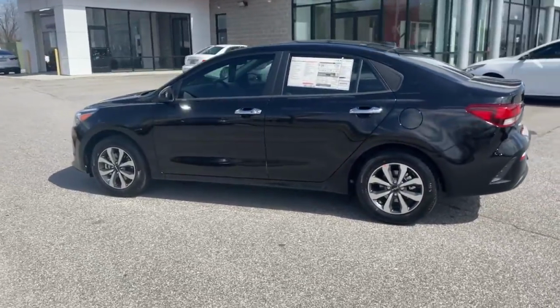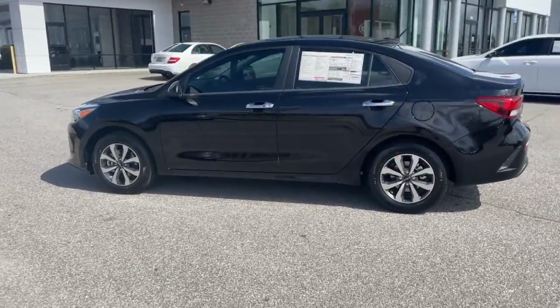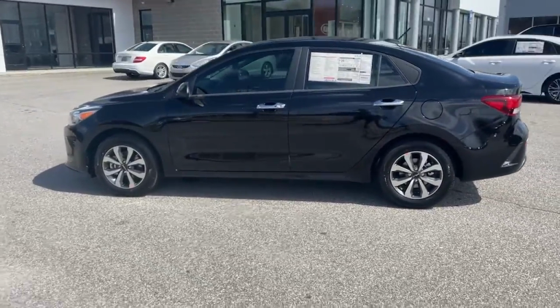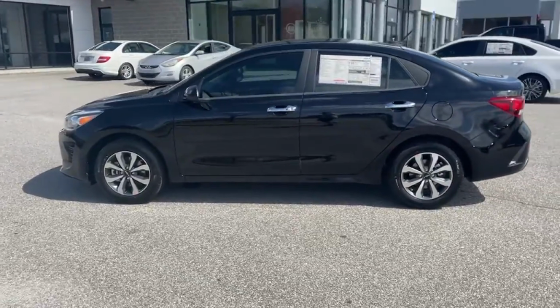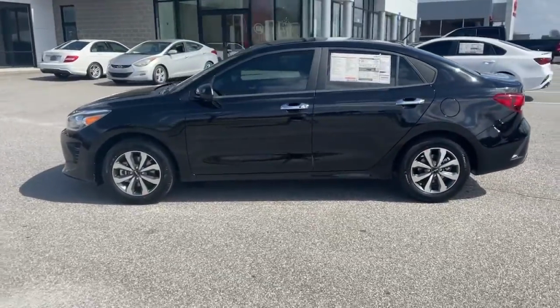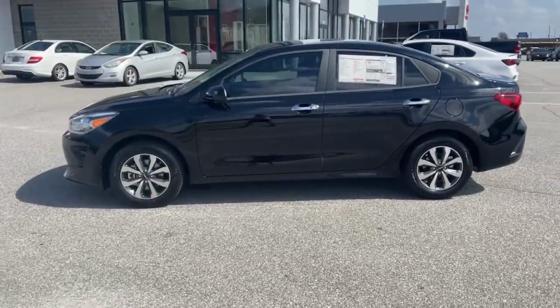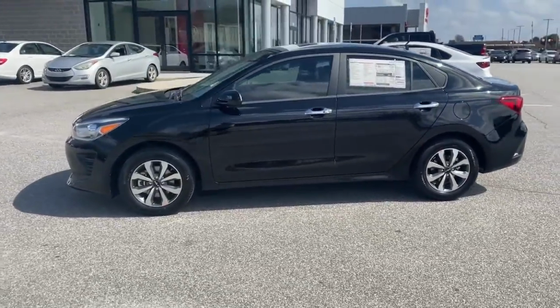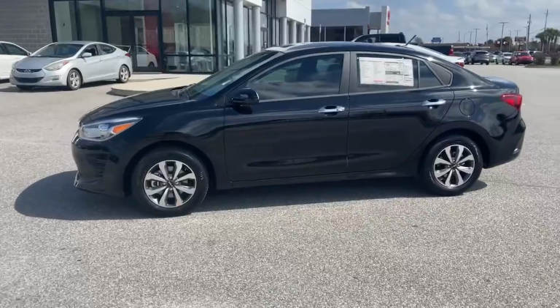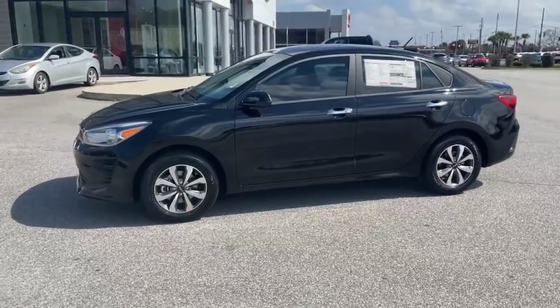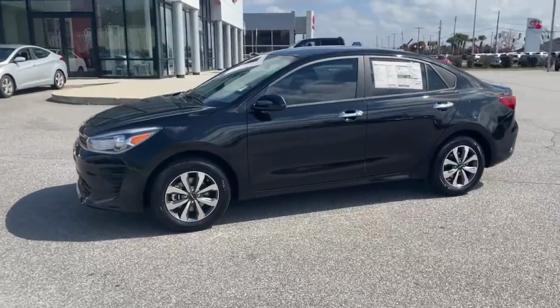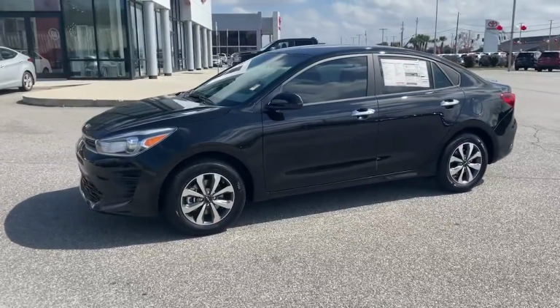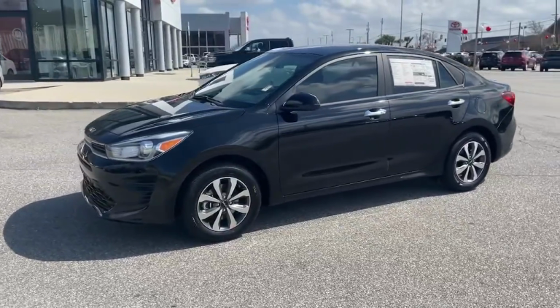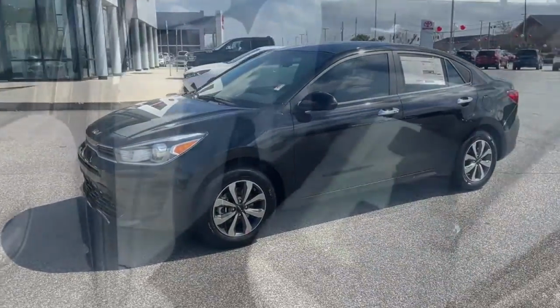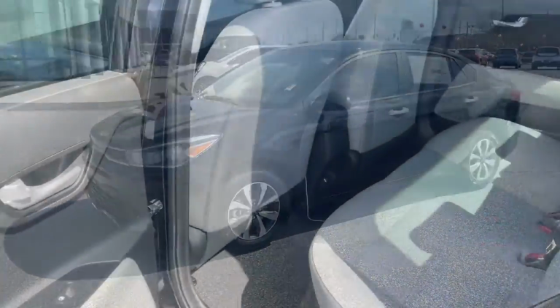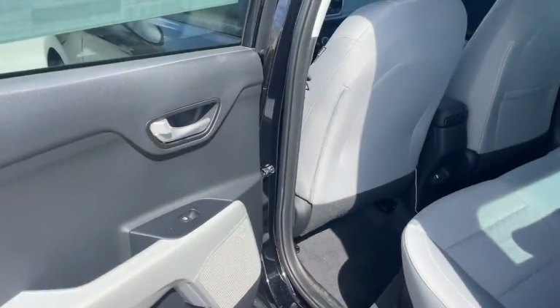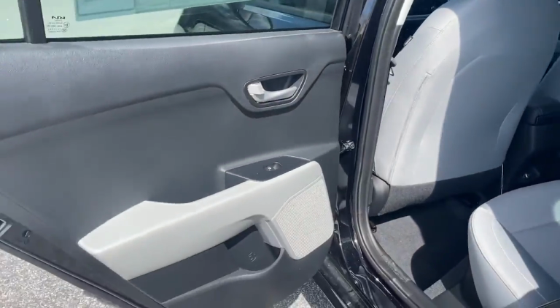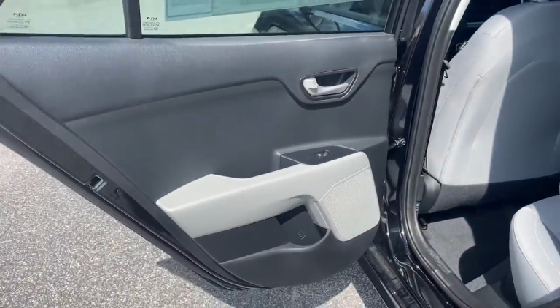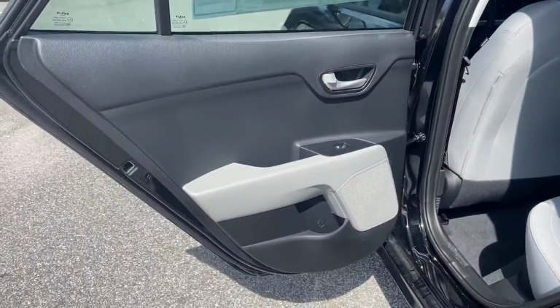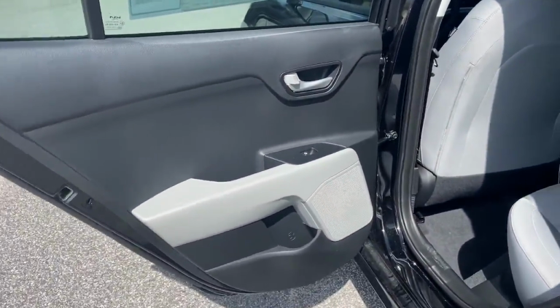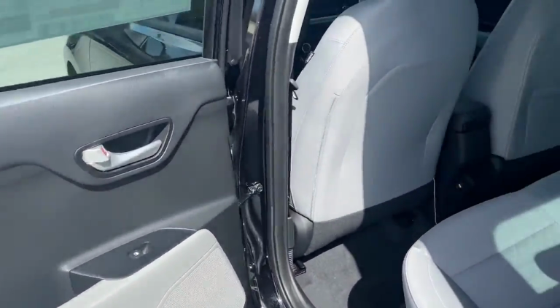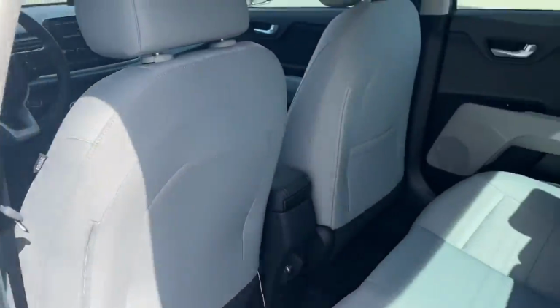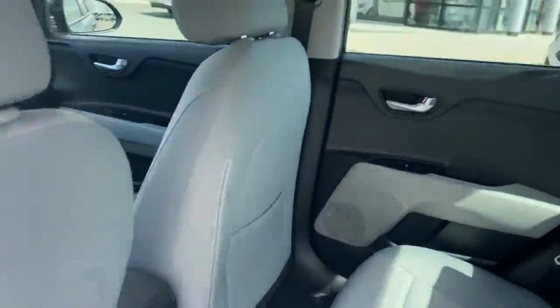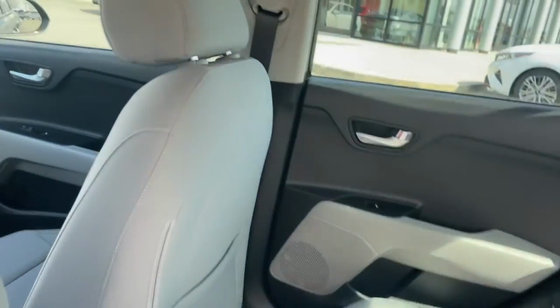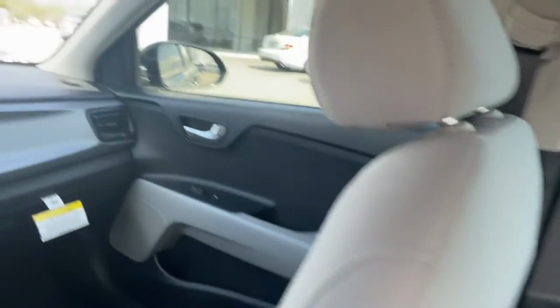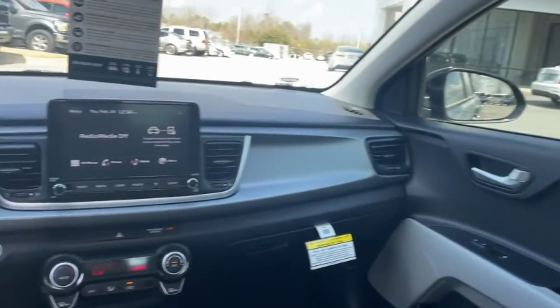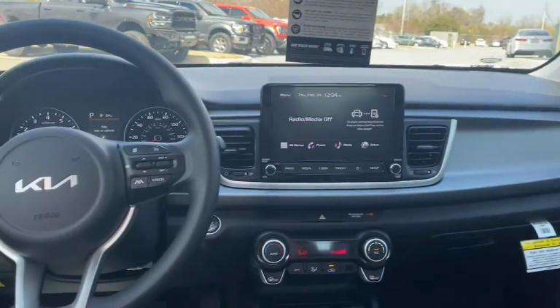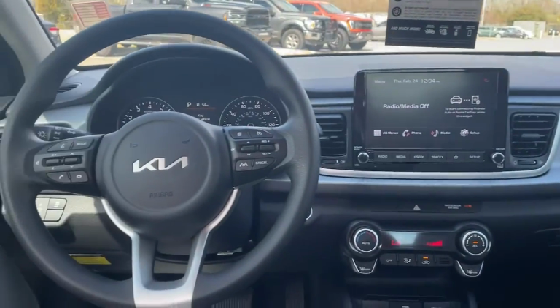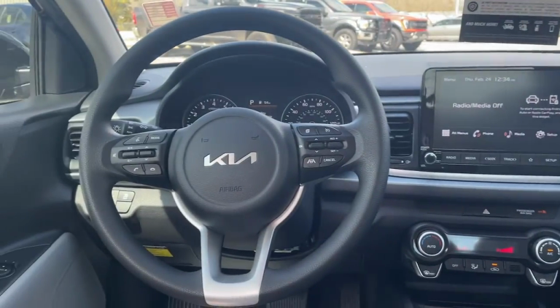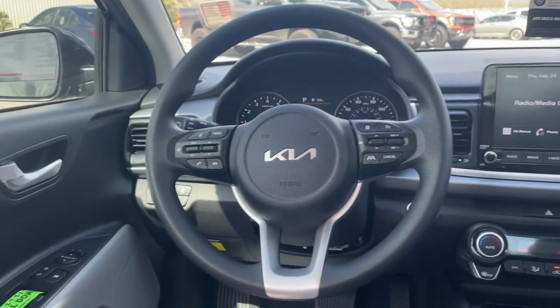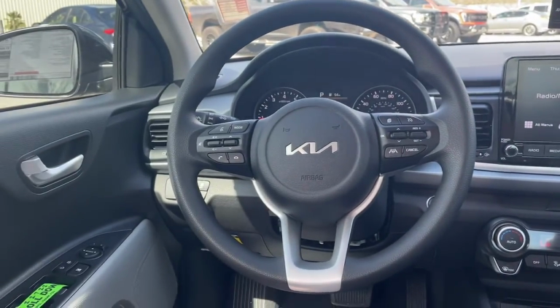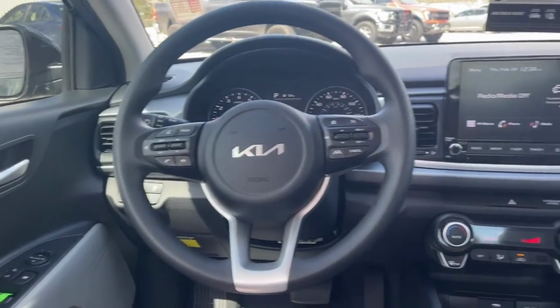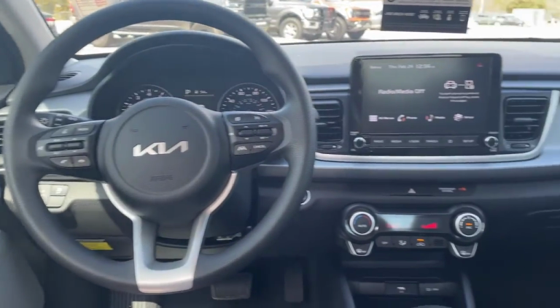The following are some of this vehicle's highlighted options: keyless entry, electronic stability control, trip computer, bucket seats, power windows, power steering.